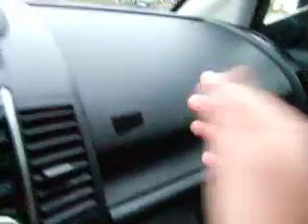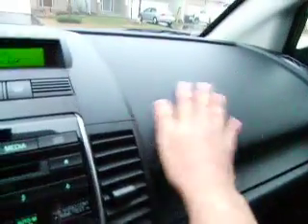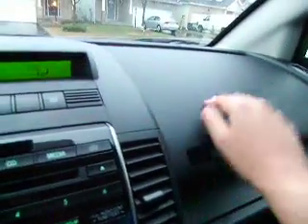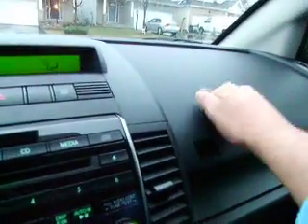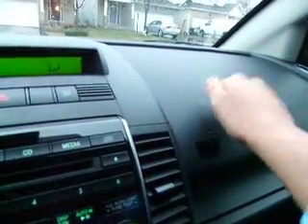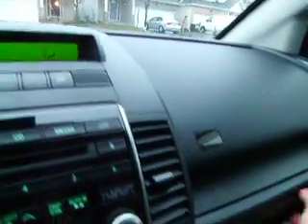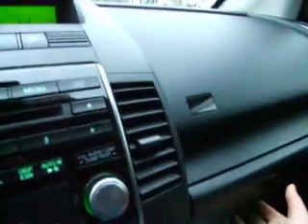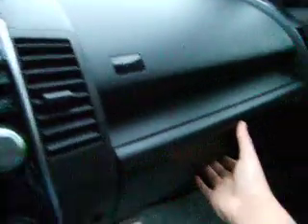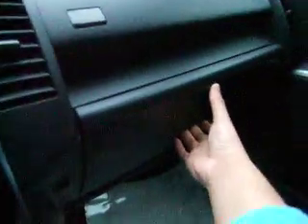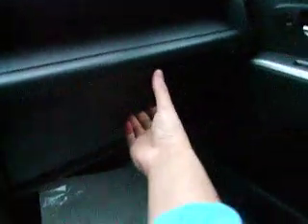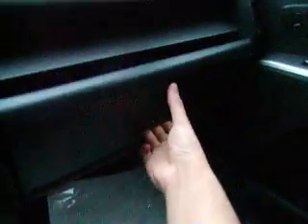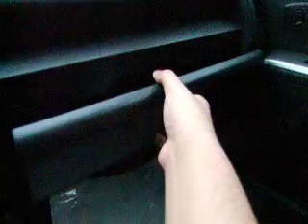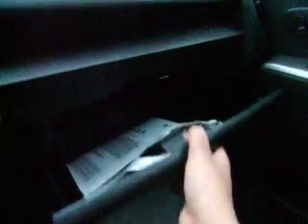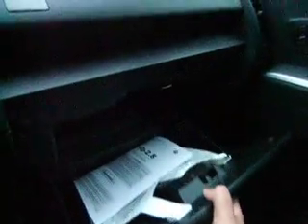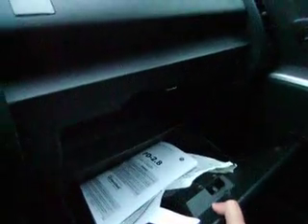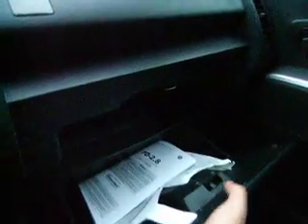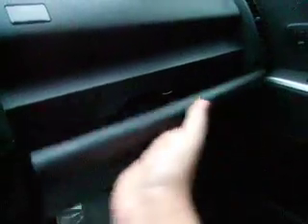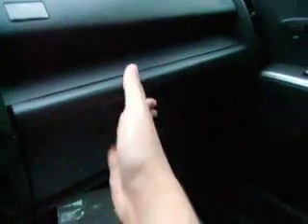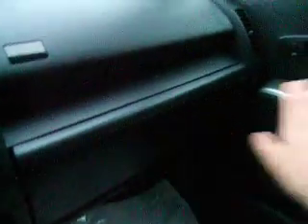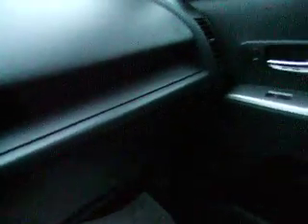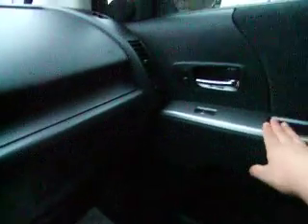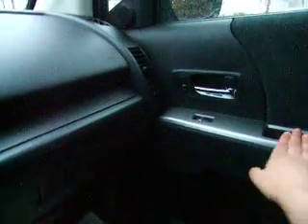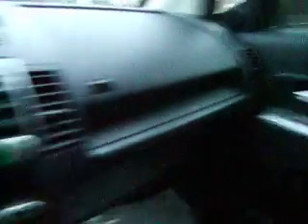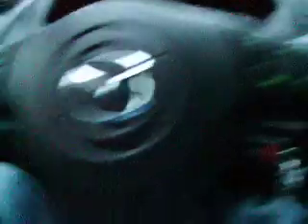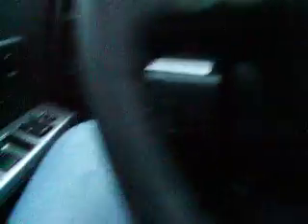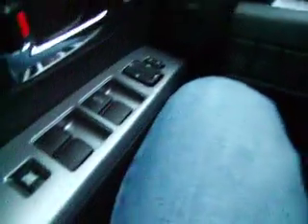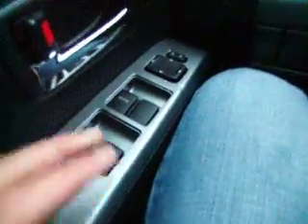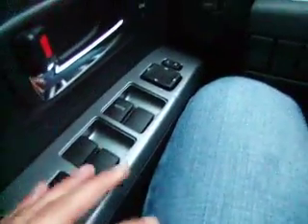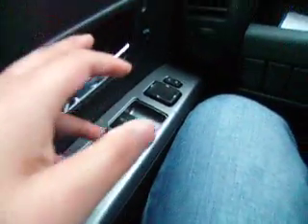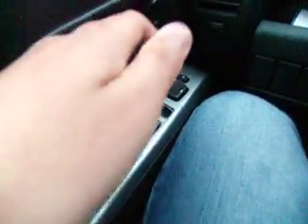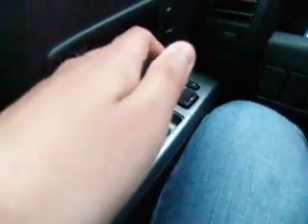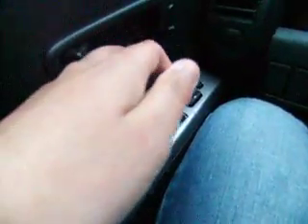Everything is hard plastic, but it's built very well. It's built in Japan, this car. Damped glove box. Silver trim on the side right here.